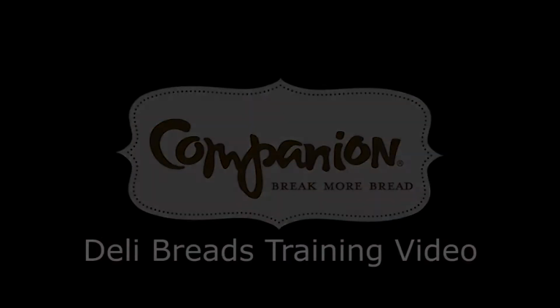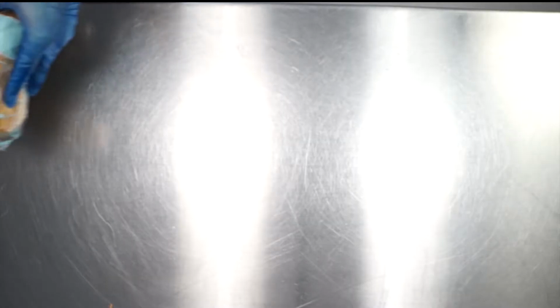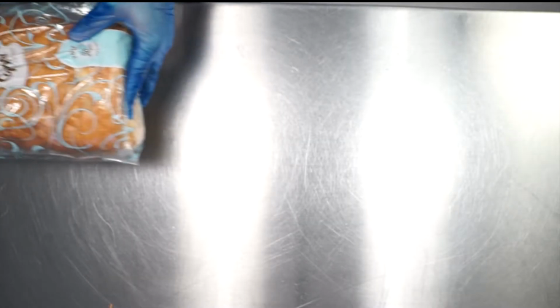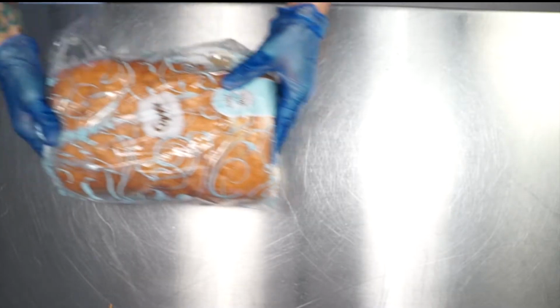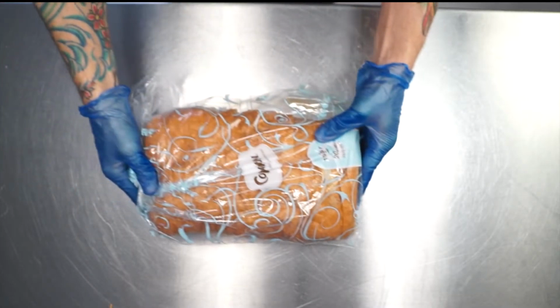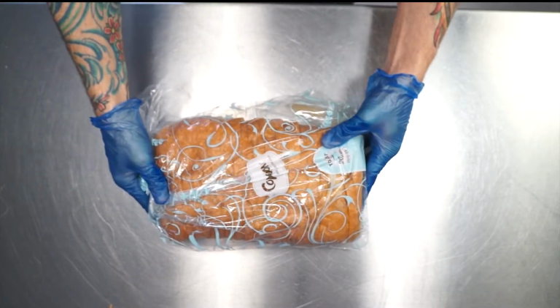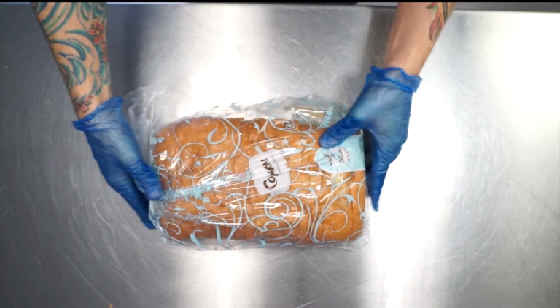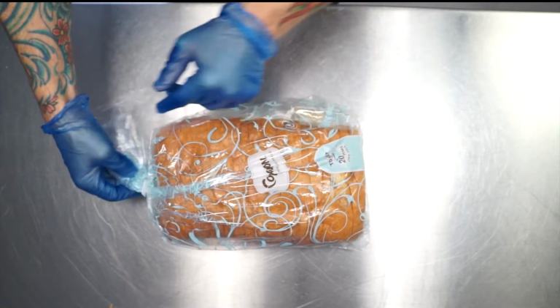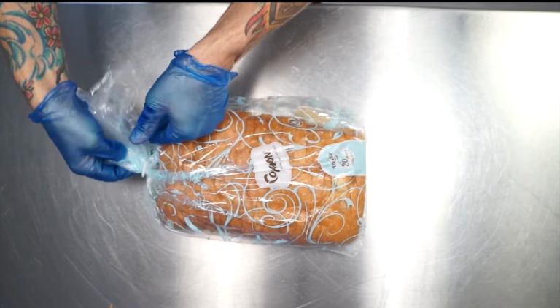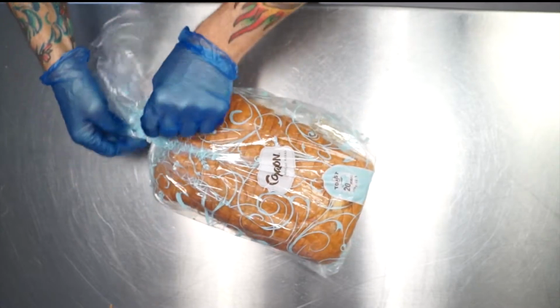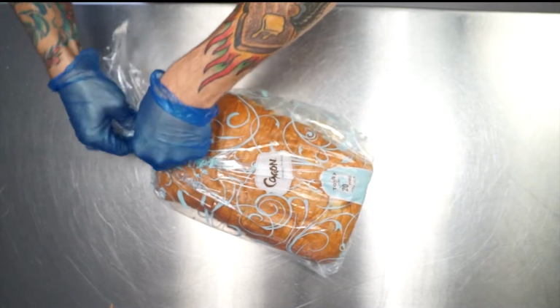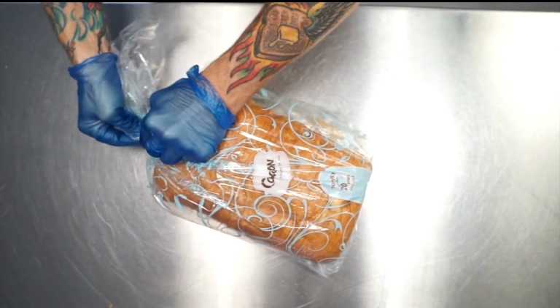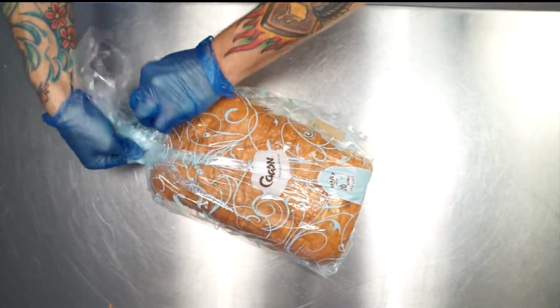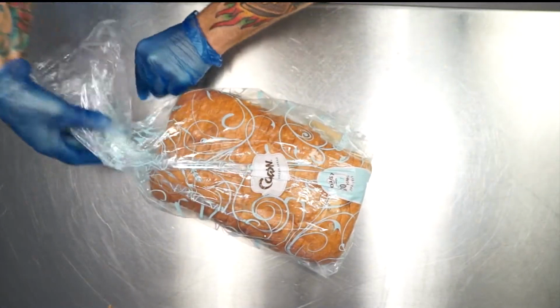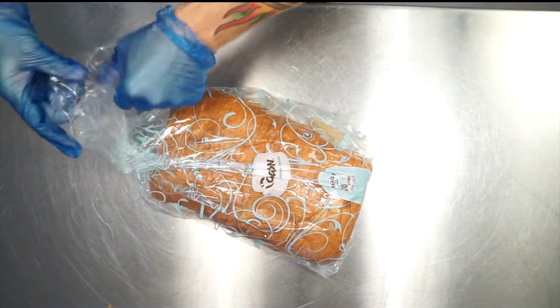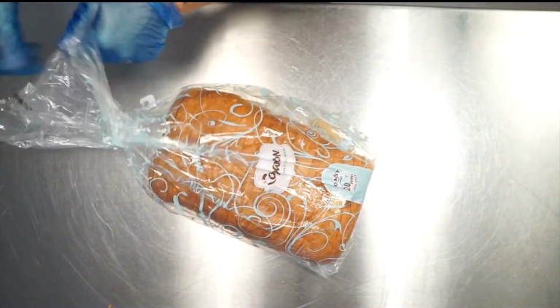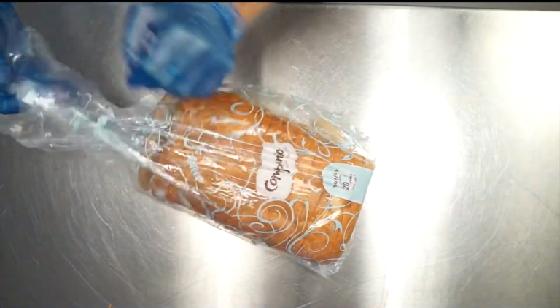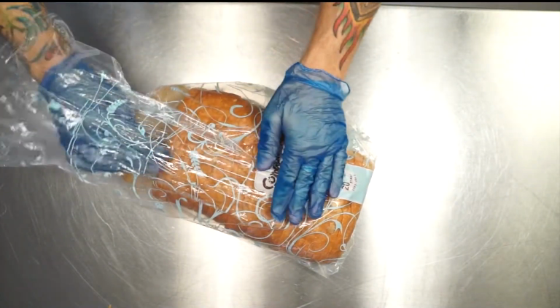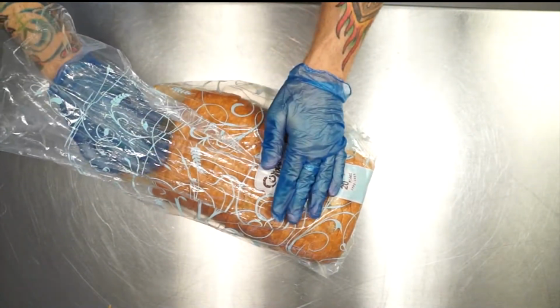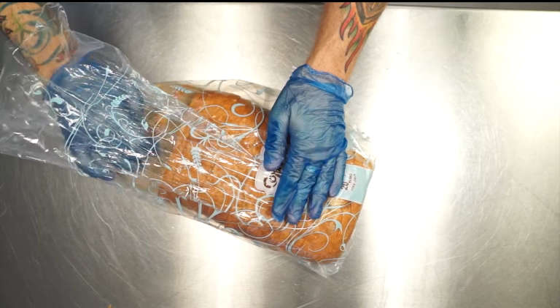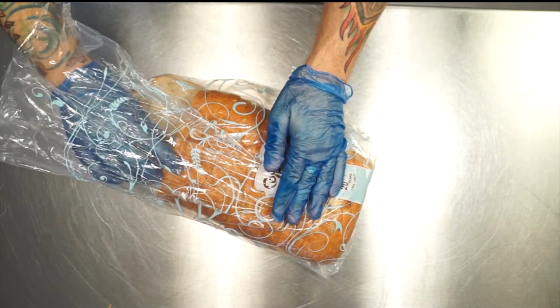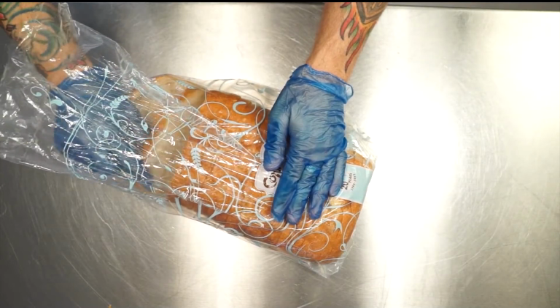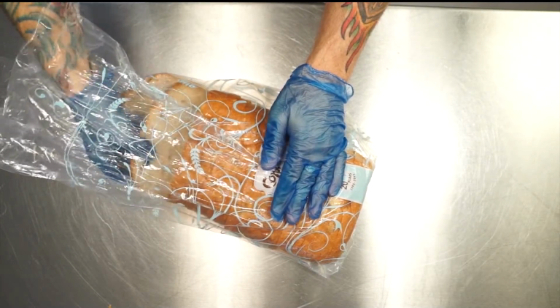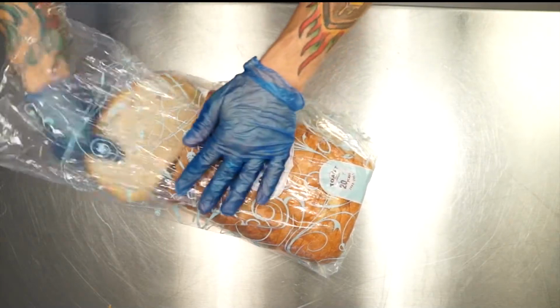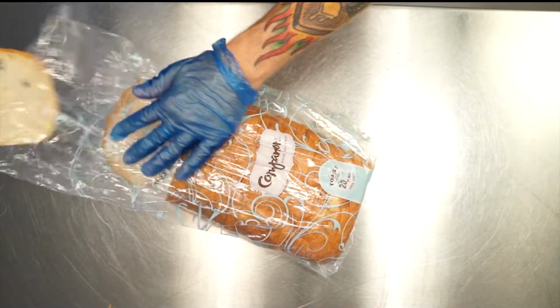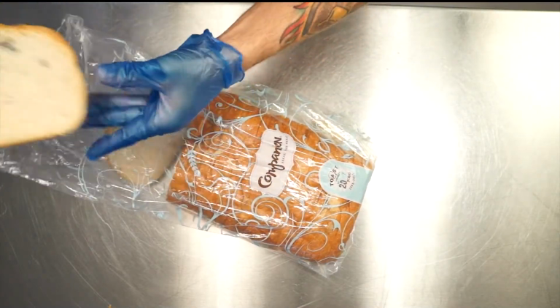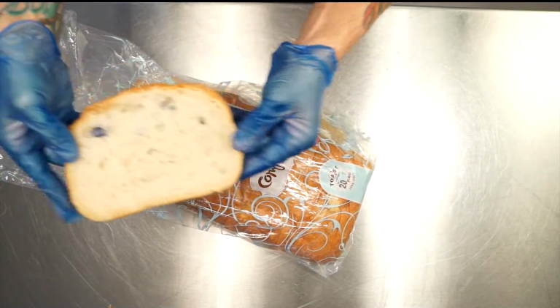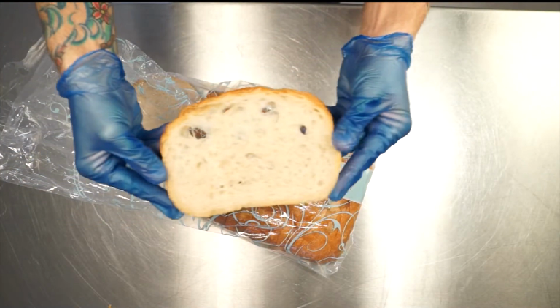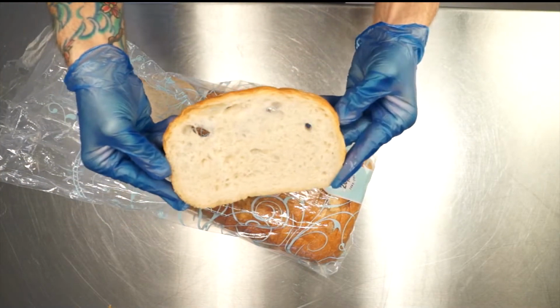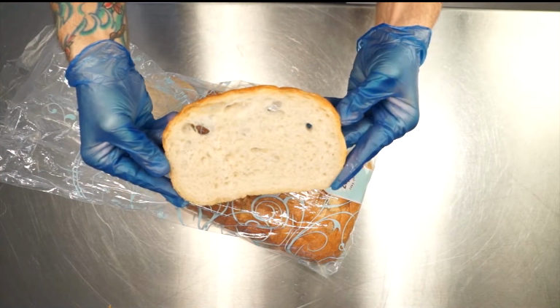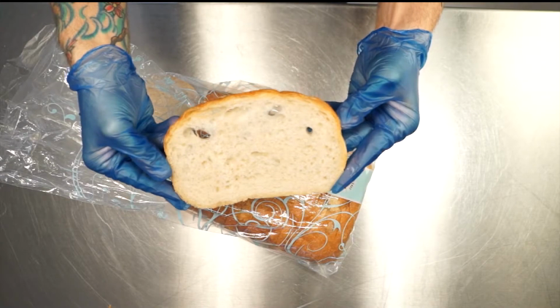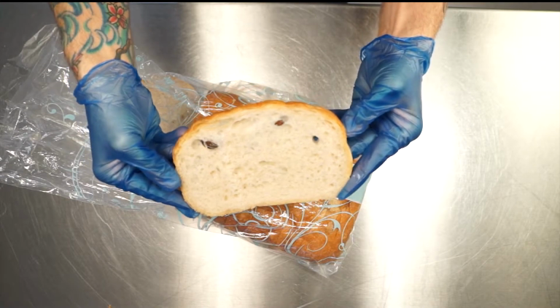We're going to do an introduction of our Companion Deli Breads. We've got some beautiful deli breads made with all natural ingredients. They're going to come in pre-sliced, ready to go for you. Take them right out of the bag, make your sandwiches, and wow your customers.